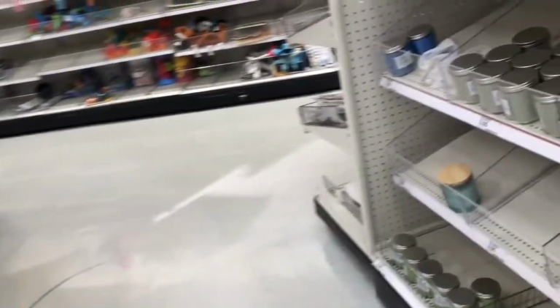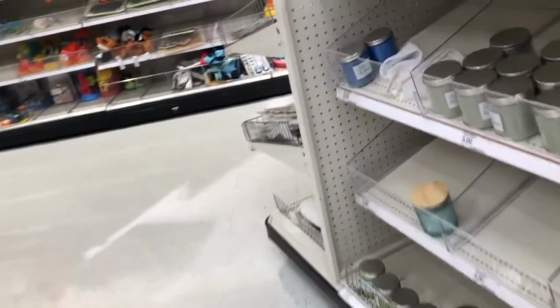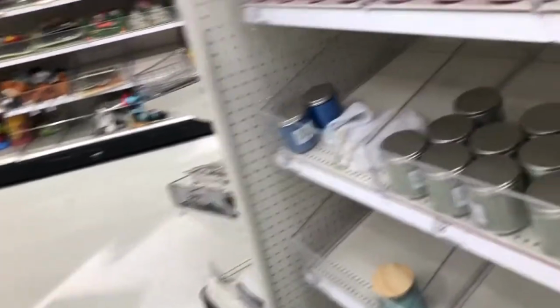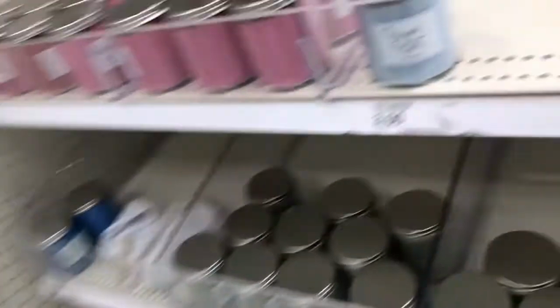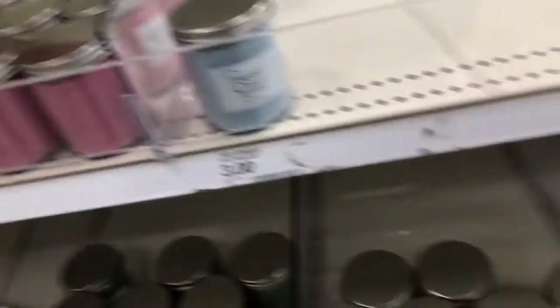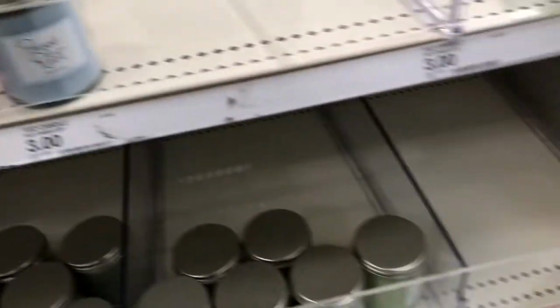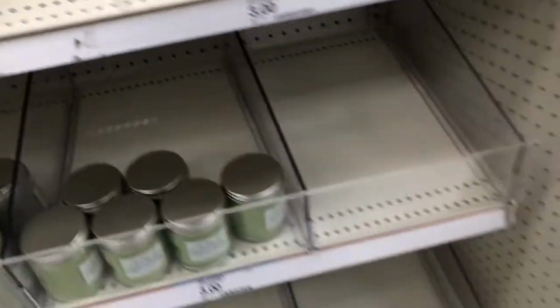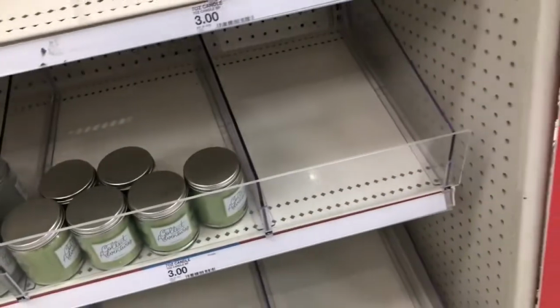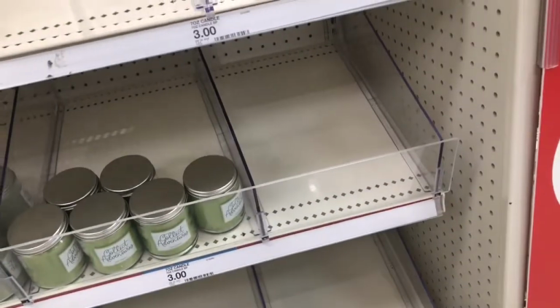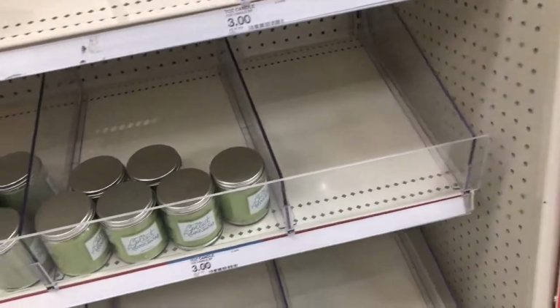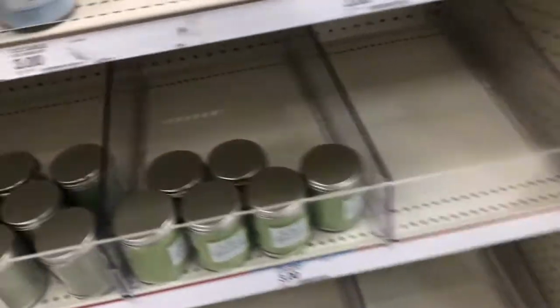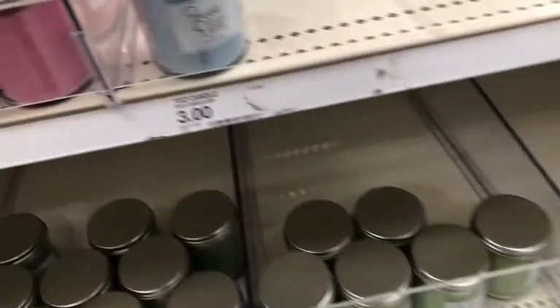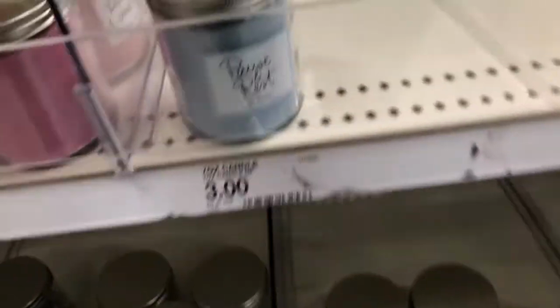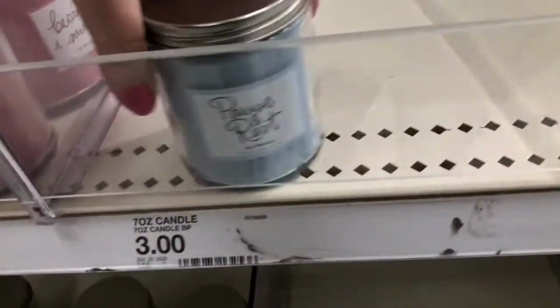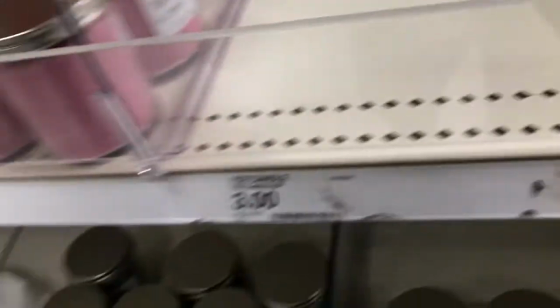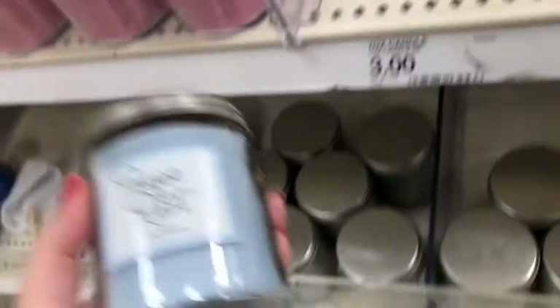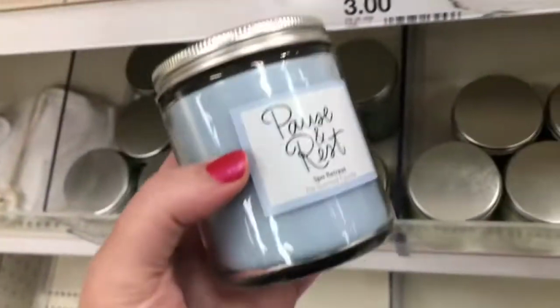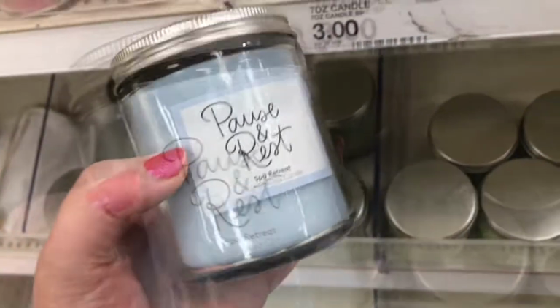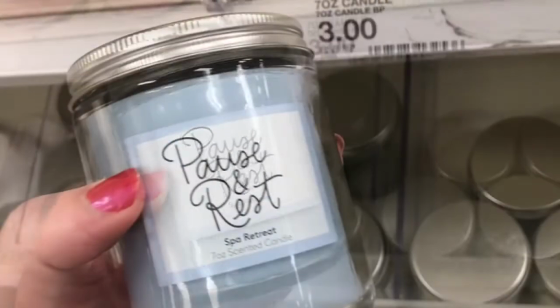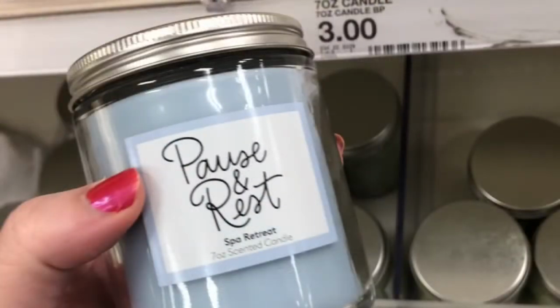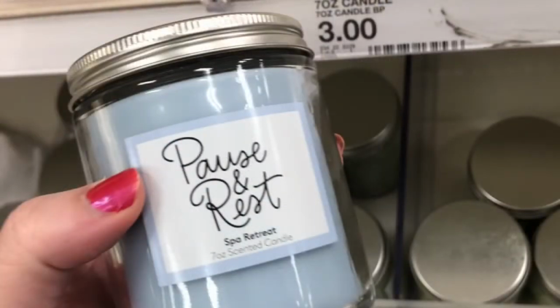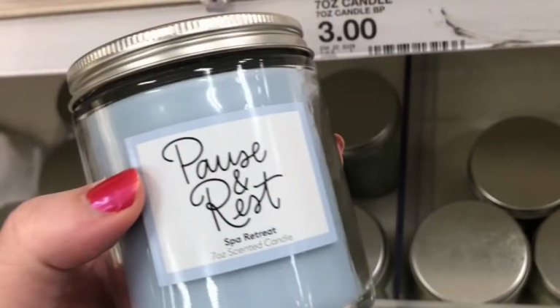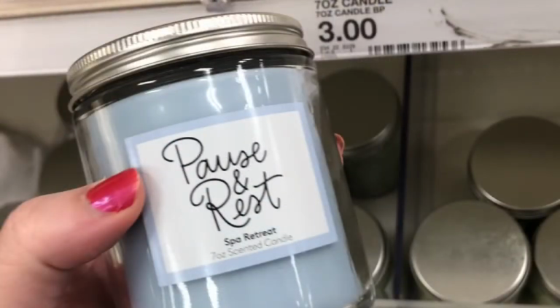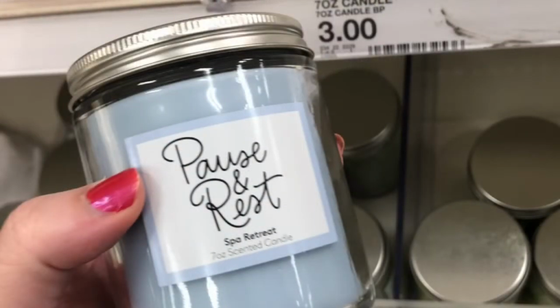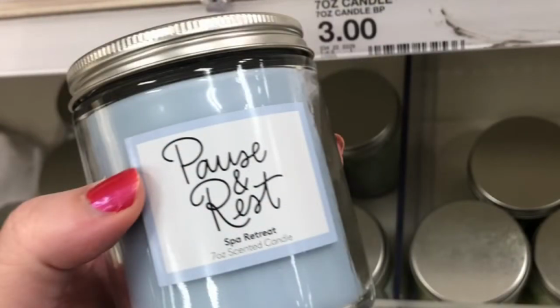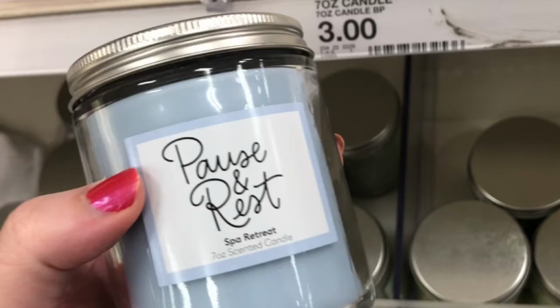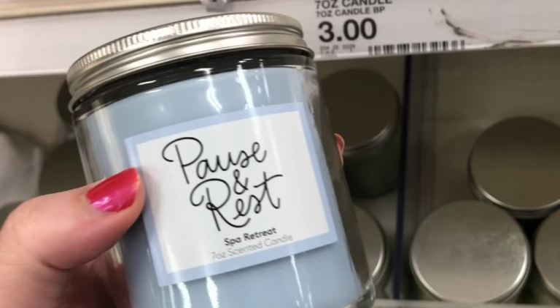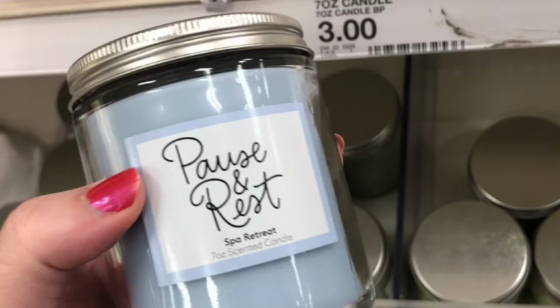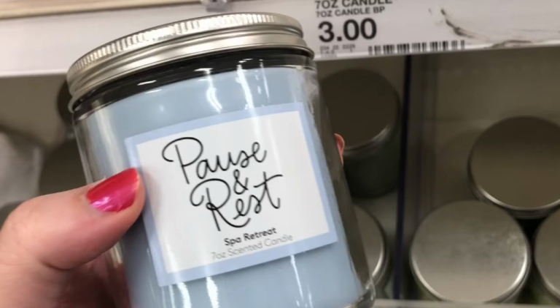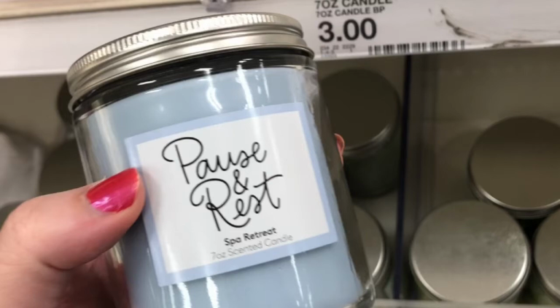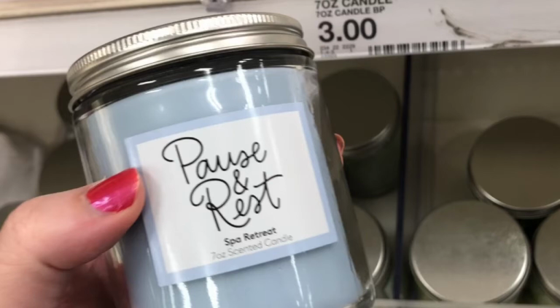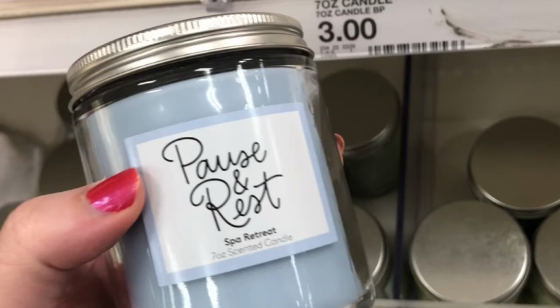And then on this side they had some candles that I hadn't seen before. I like this one — it says pause and rest. And I love the light blue color. The candles are $3.